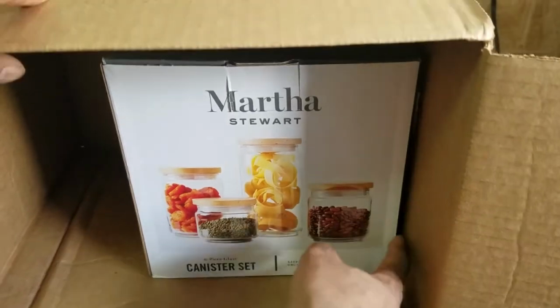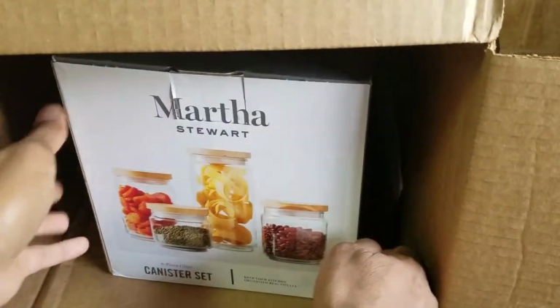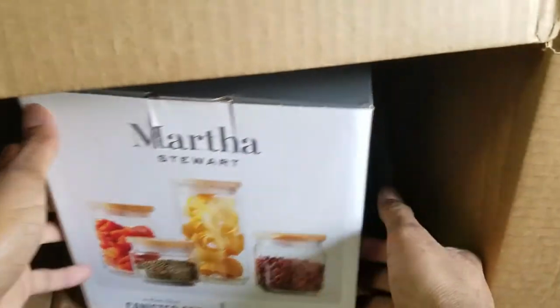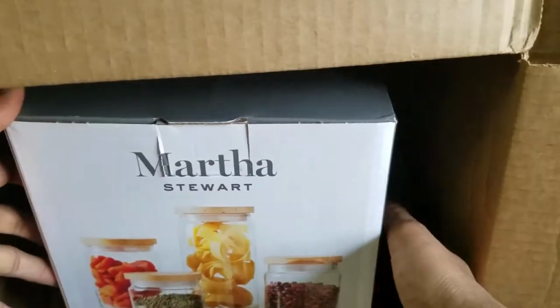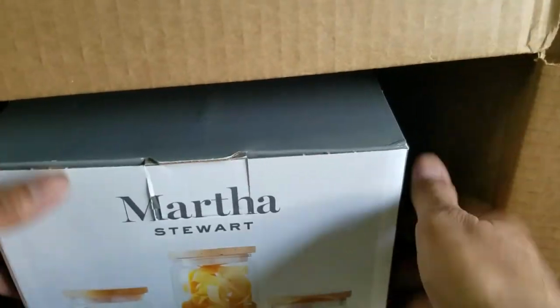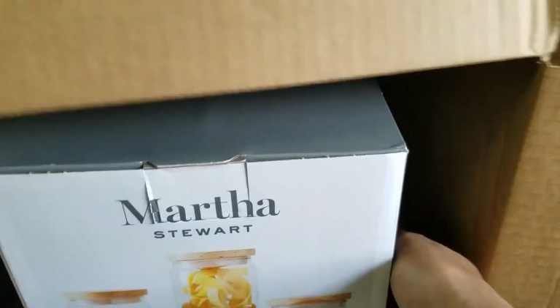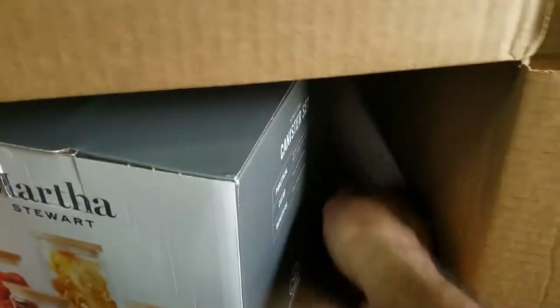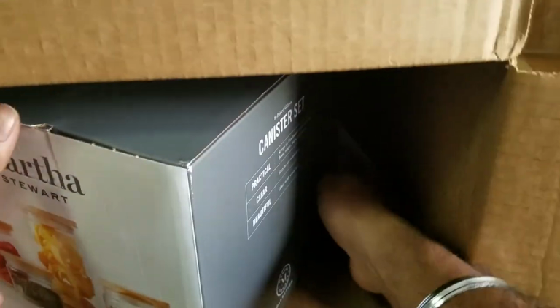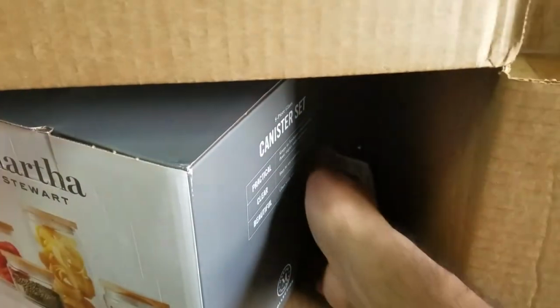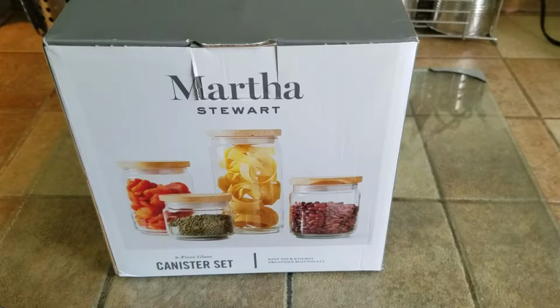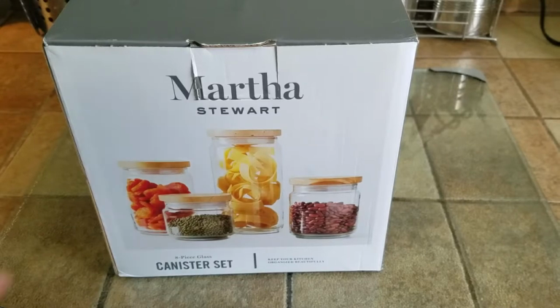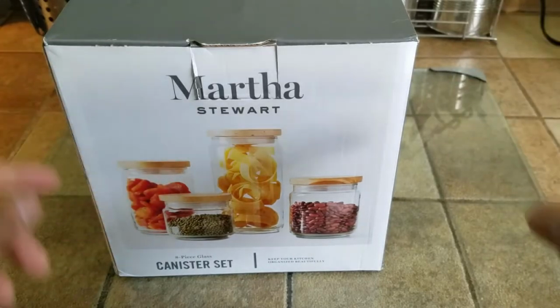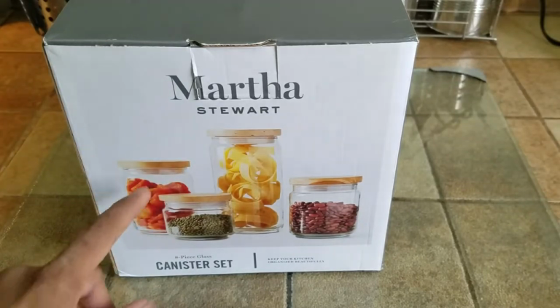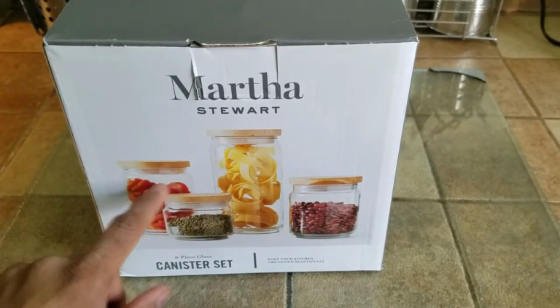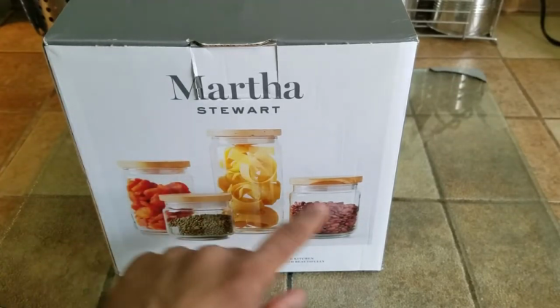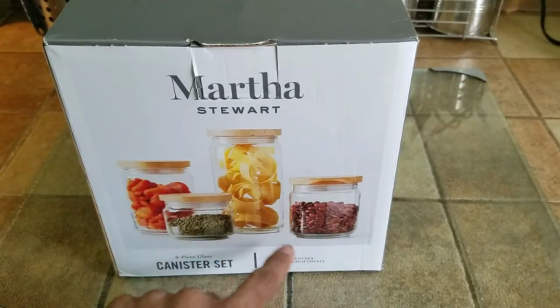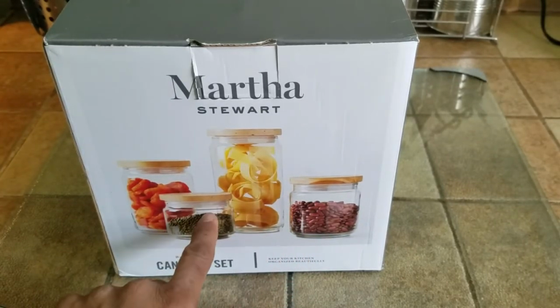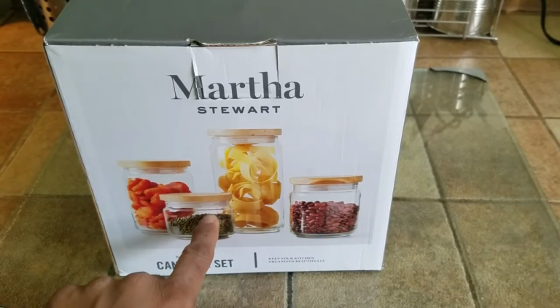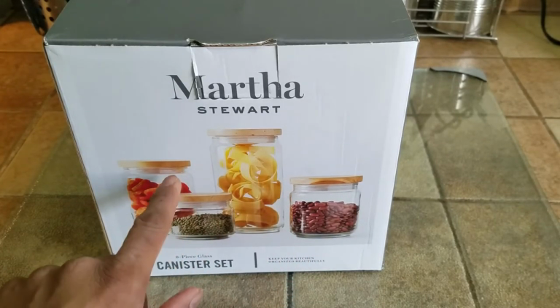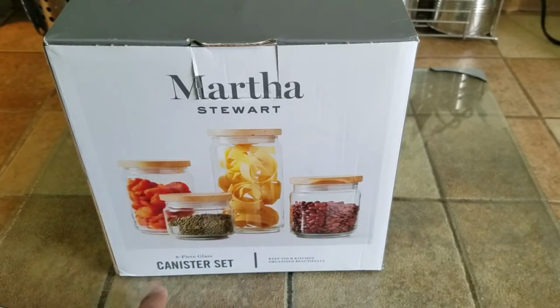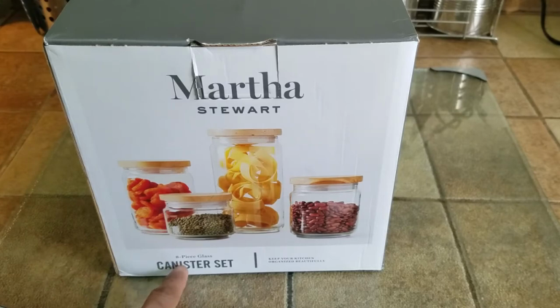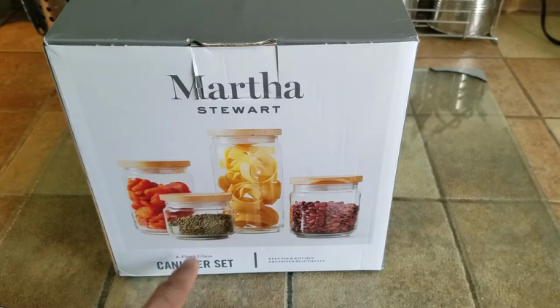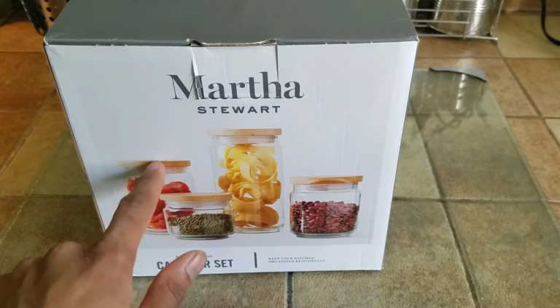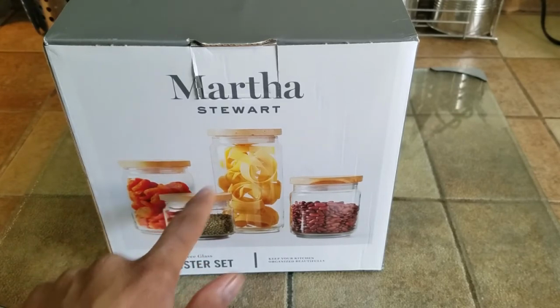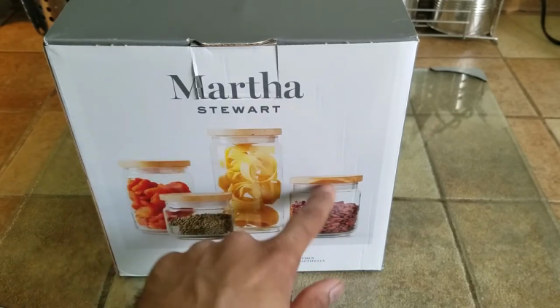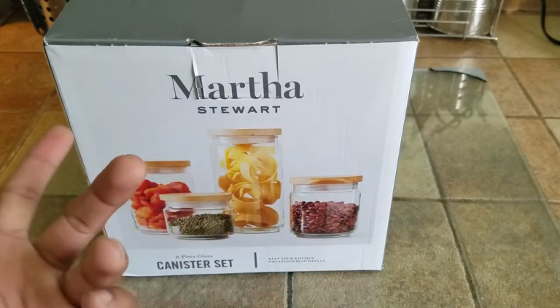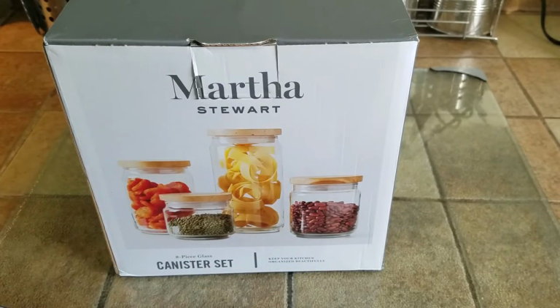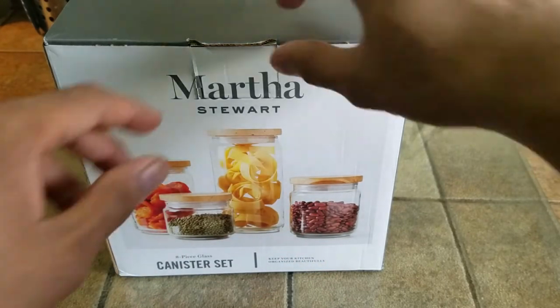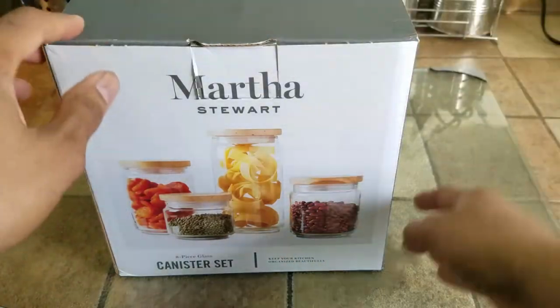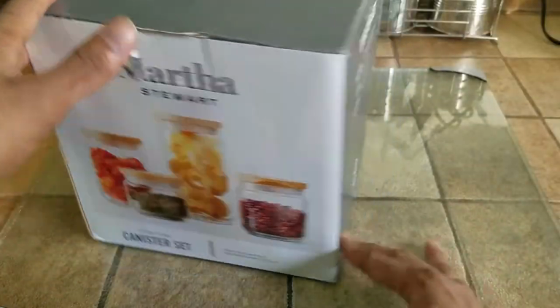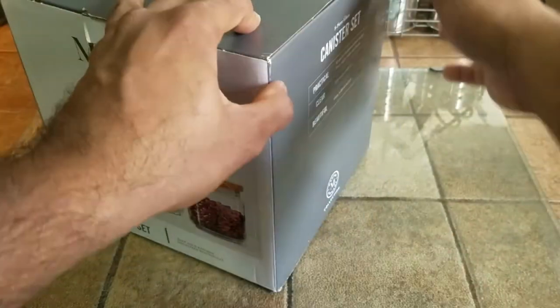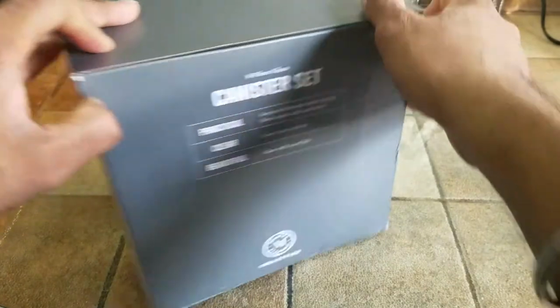I'm going to take that out of the box. Out of the box, this is what it looks like — one, two, three, four pieces. It says eight pieces, but the lids are also considered to be pieces, so technically they are.